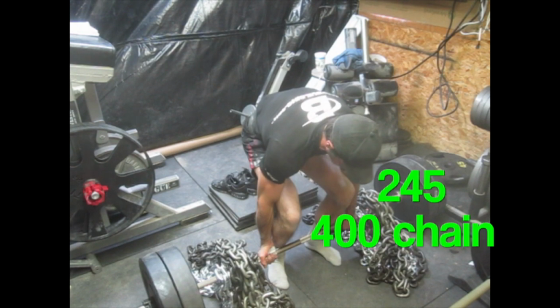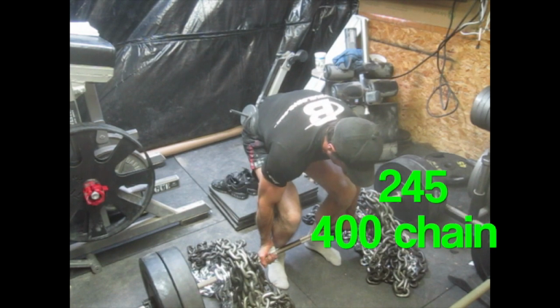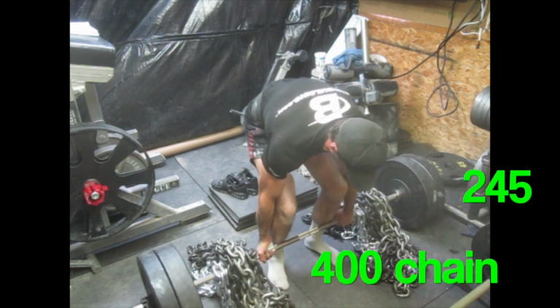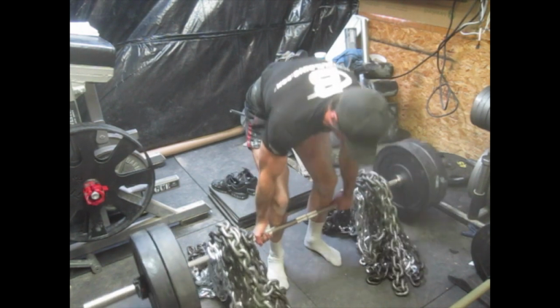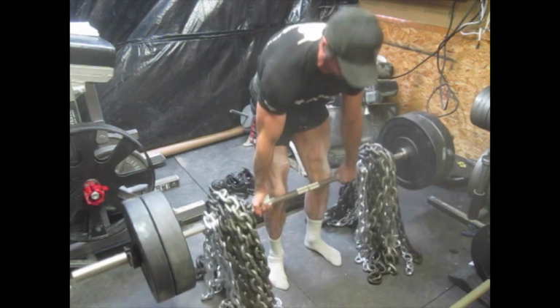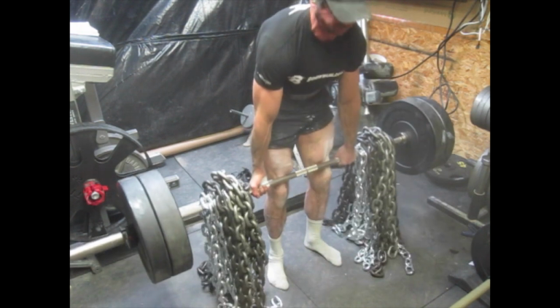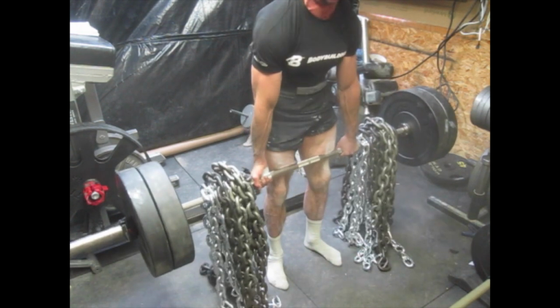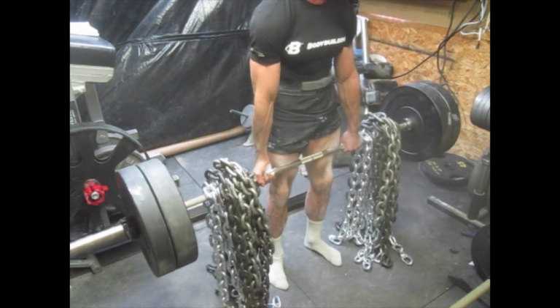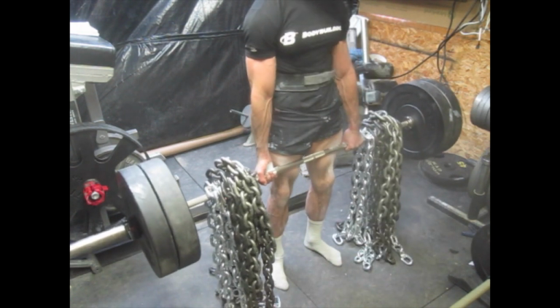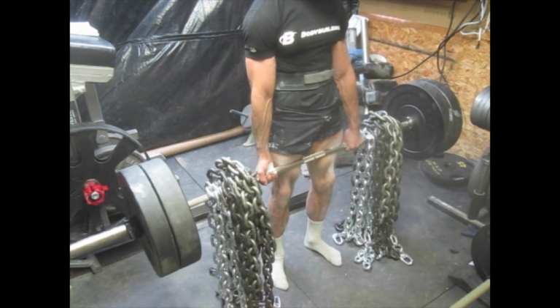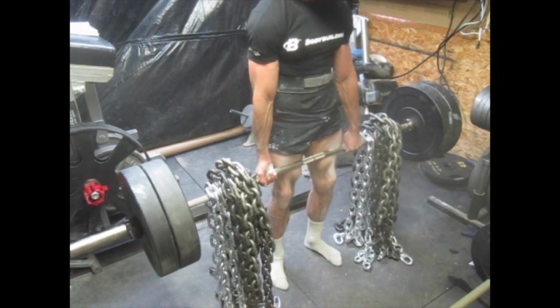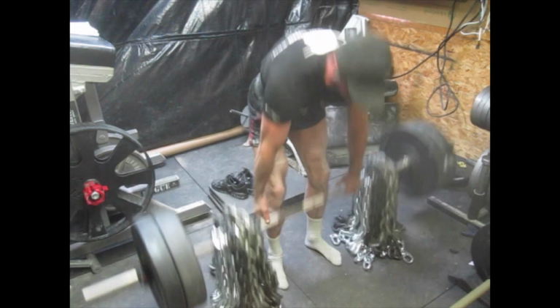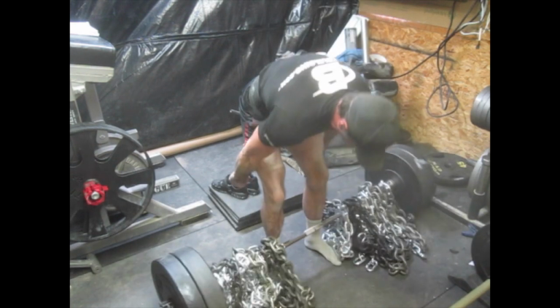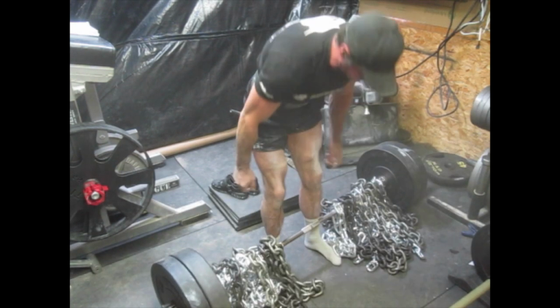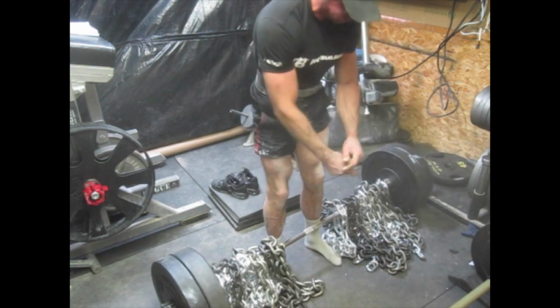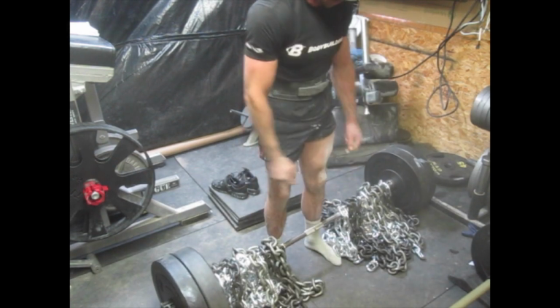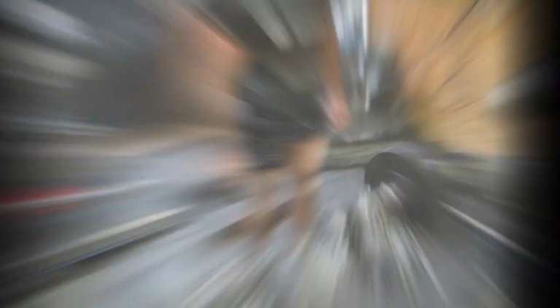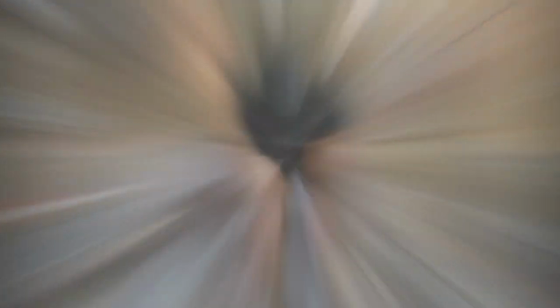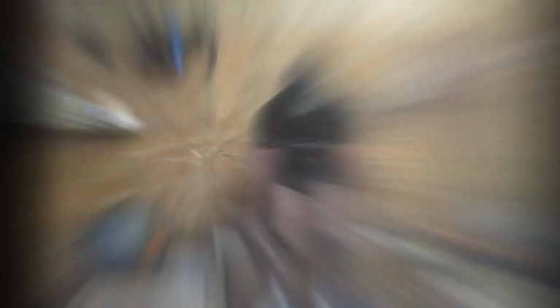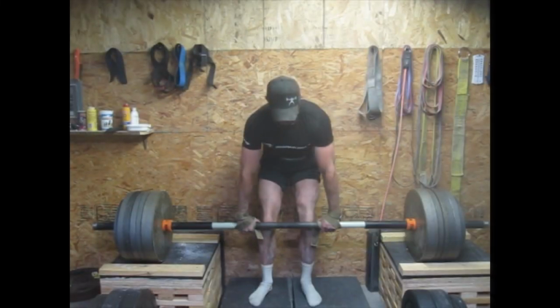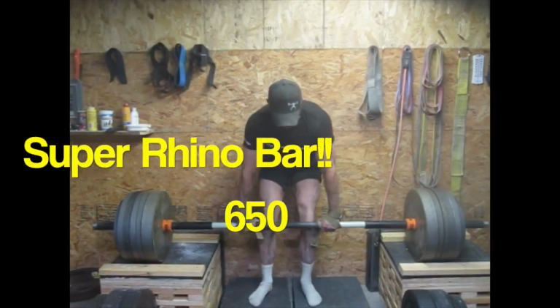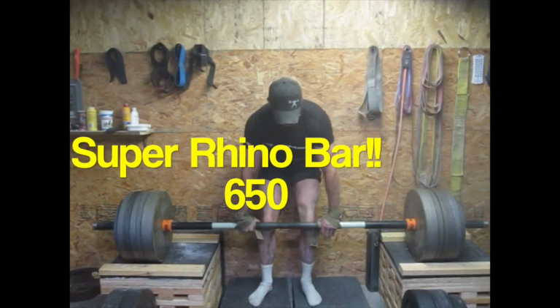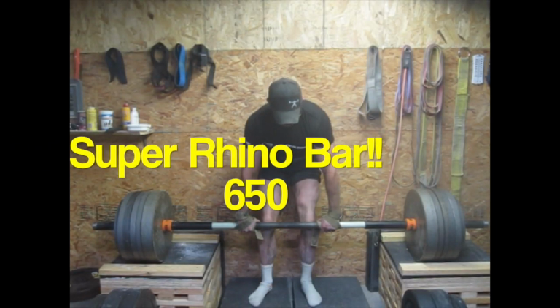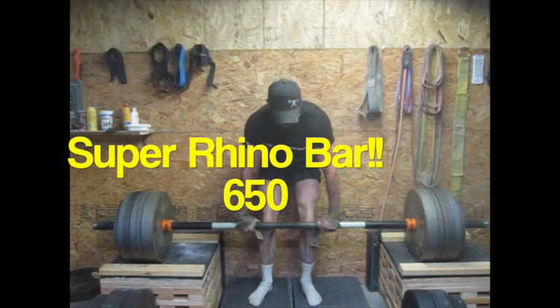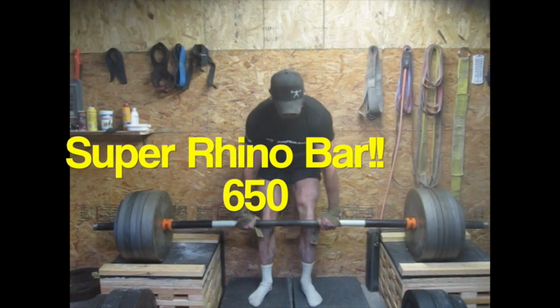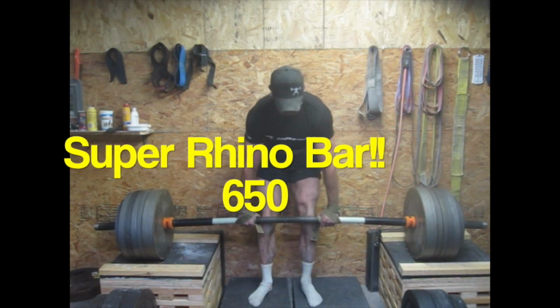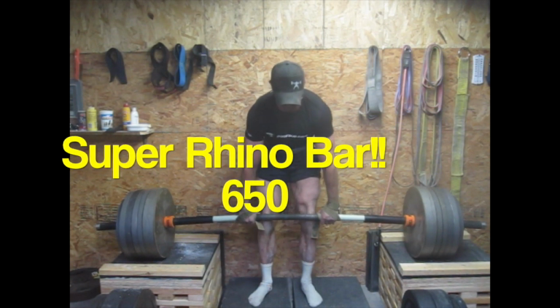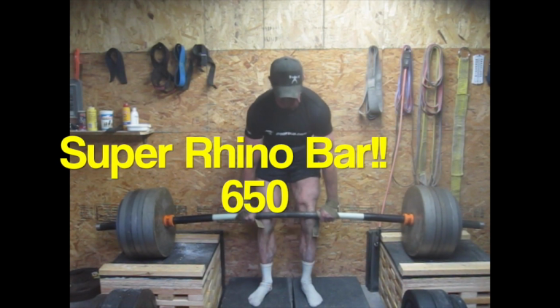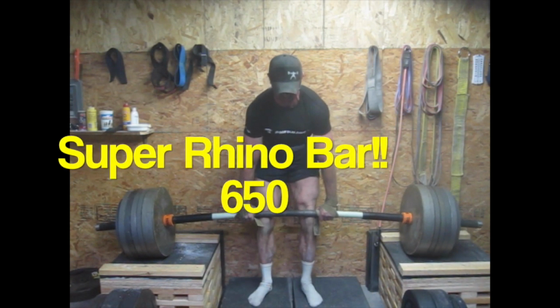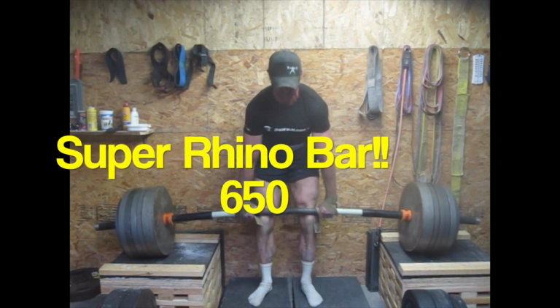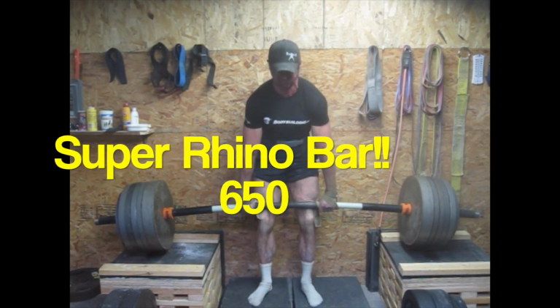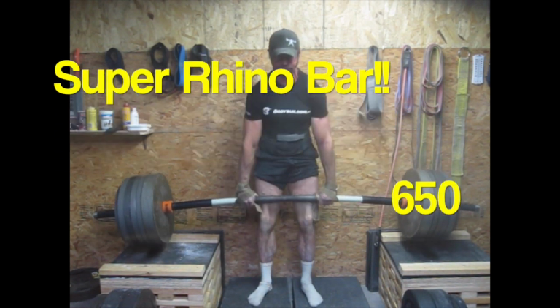Here, just for the hell of it, I got a whole bunch of new chains so I just wanted to lift it all. I had 400 pounds of chain on there and just 200 pounds — 45s. Next week I'll probably go a lot heavier. It's kind of ridiculously light, but it felt good. I like all that chain on there — it's really a different loading pattern.